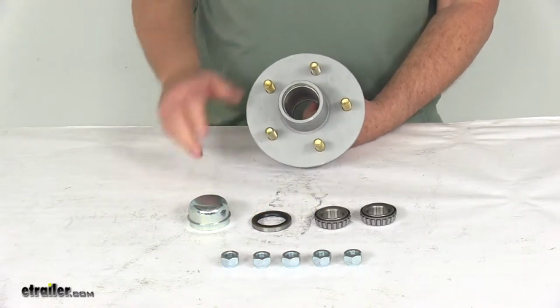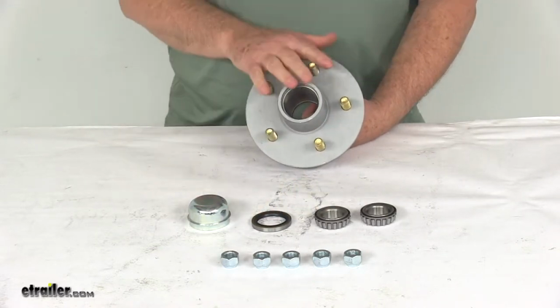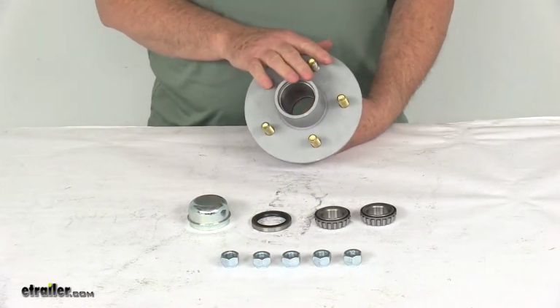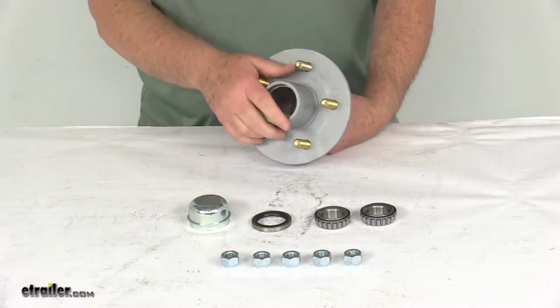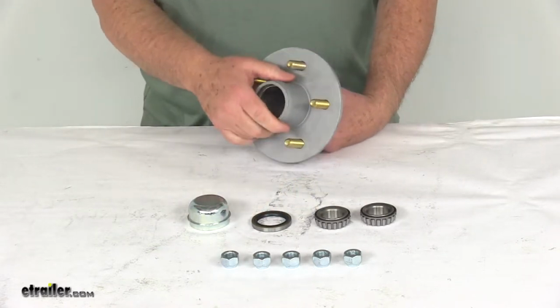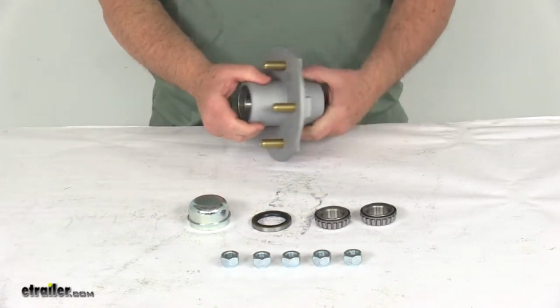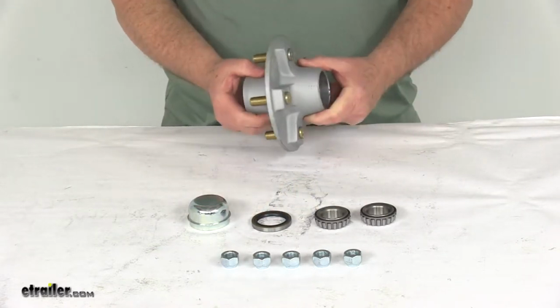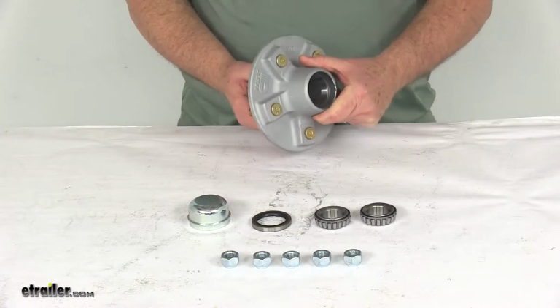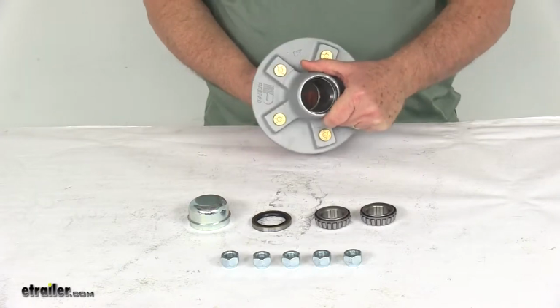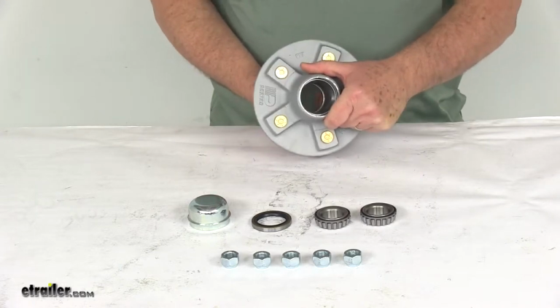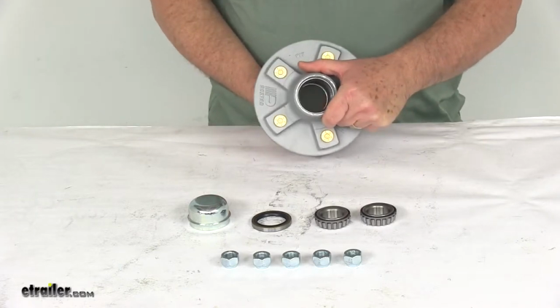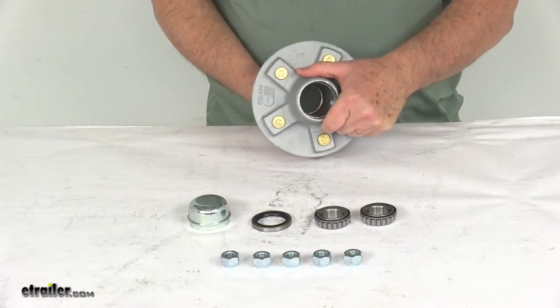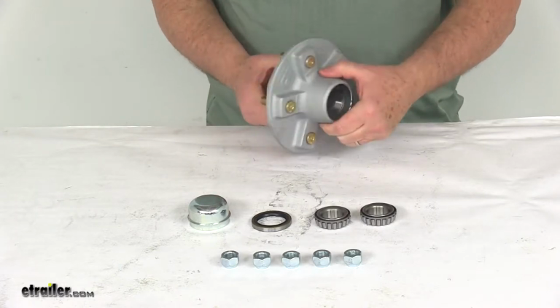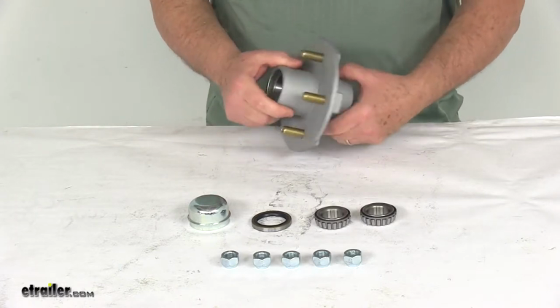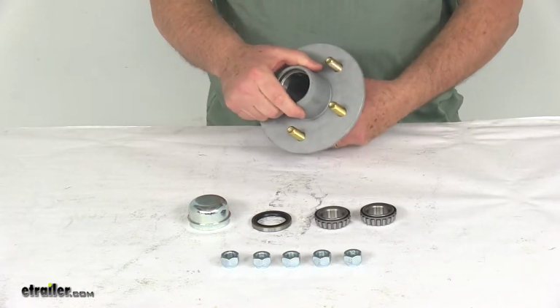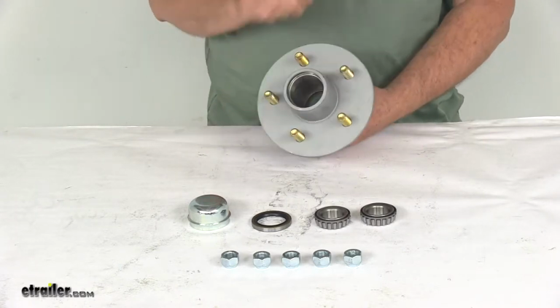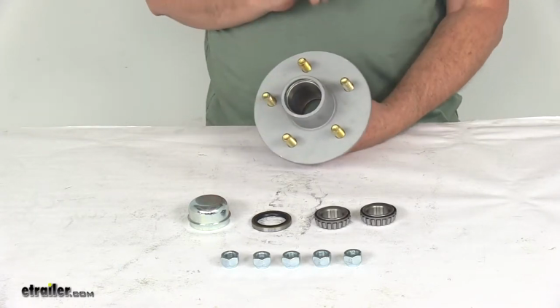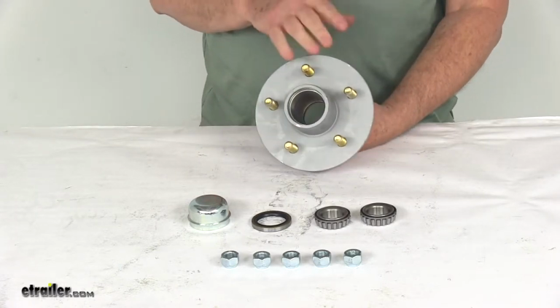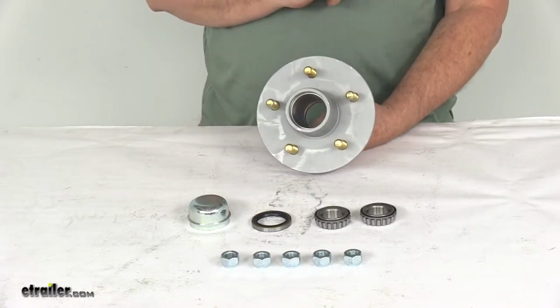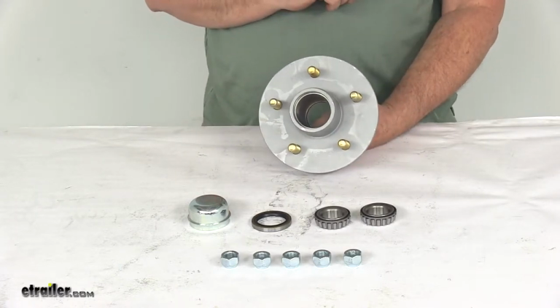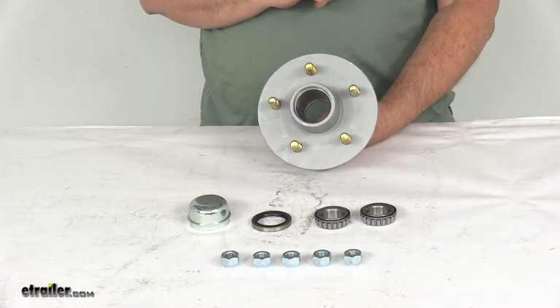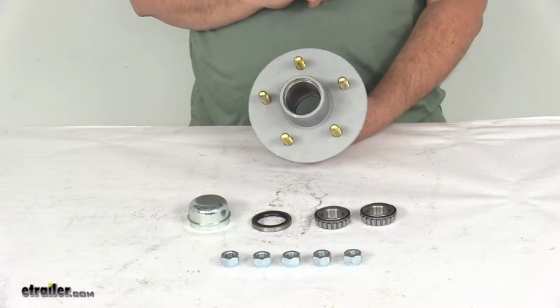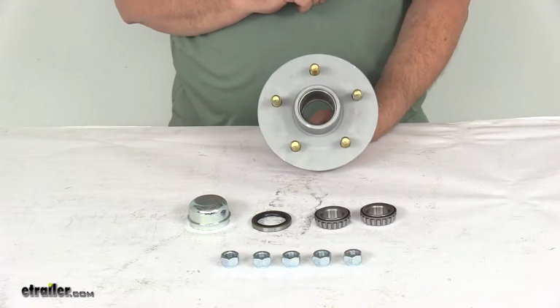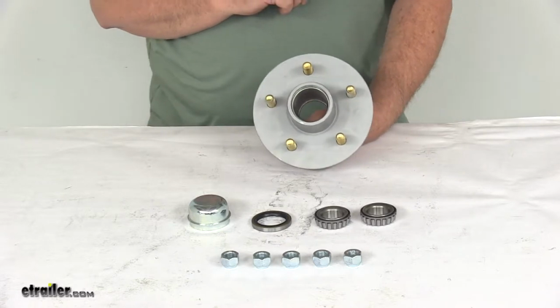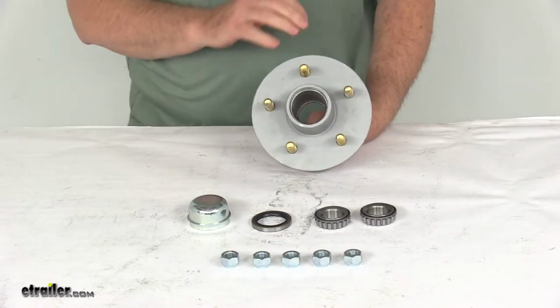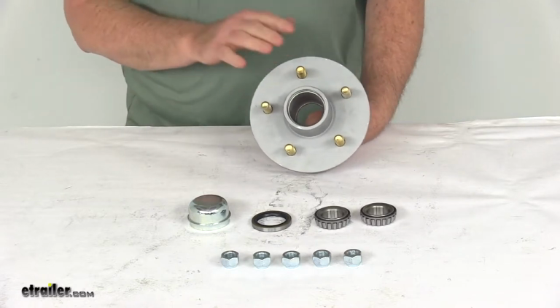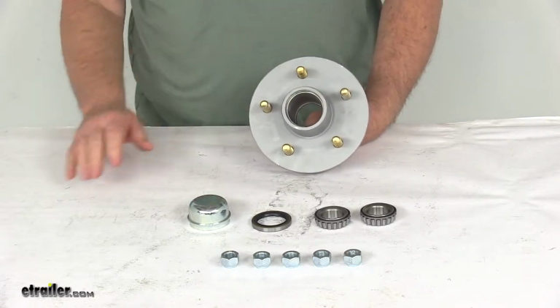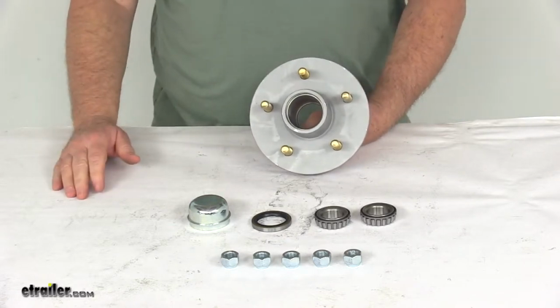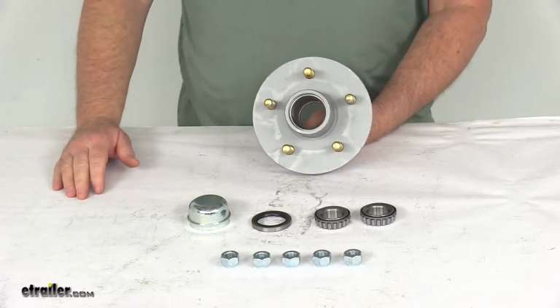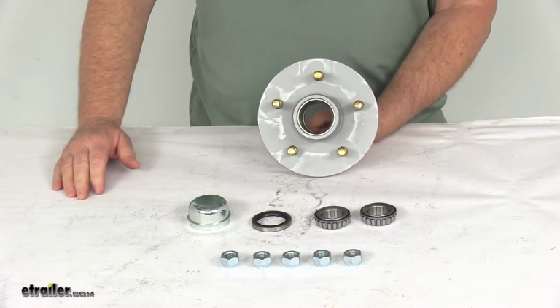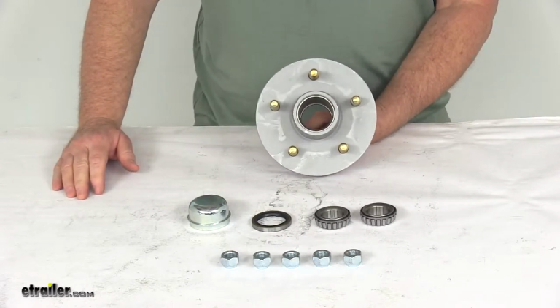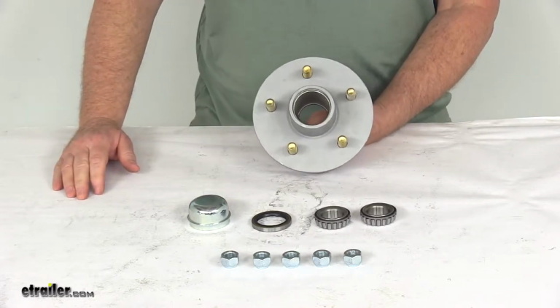The finish on this is a Galdex zinc plating, which has a 500-hour salt spray rating. It is ideal for use on boat or snowmobile trailers, and it is durable enough for even saltwater applications.